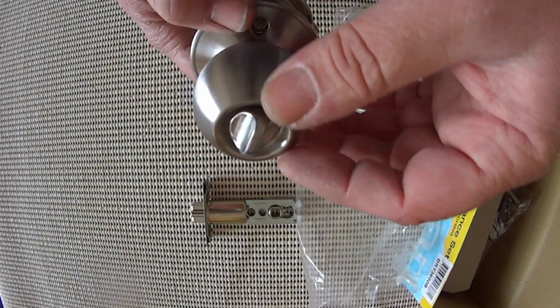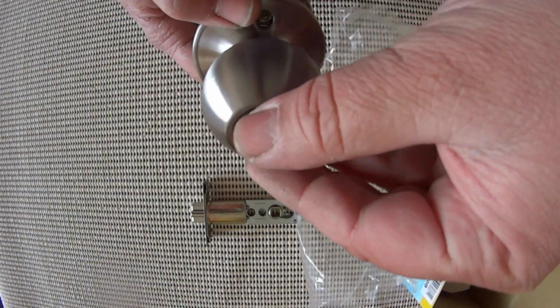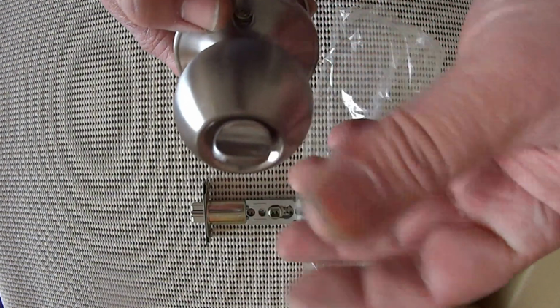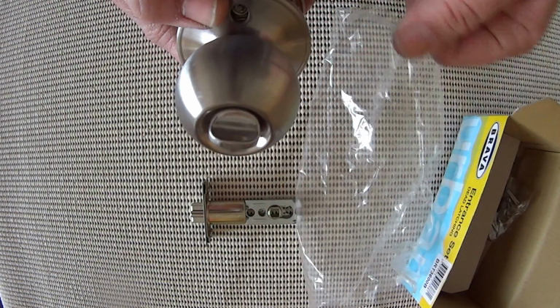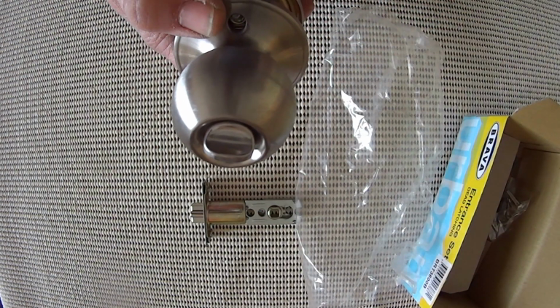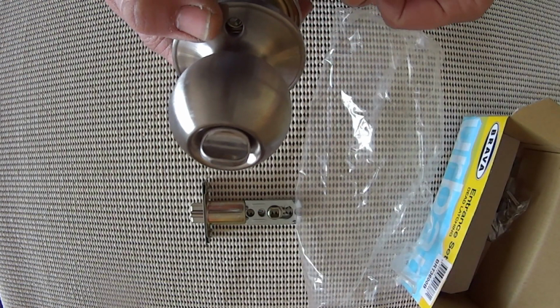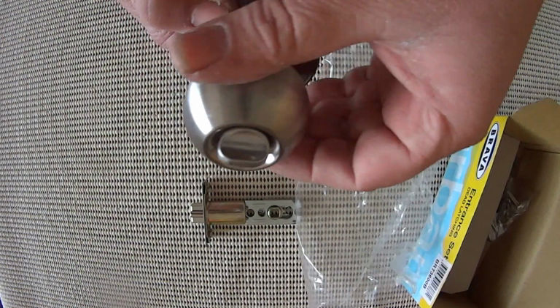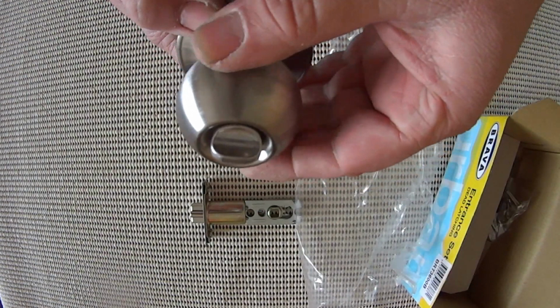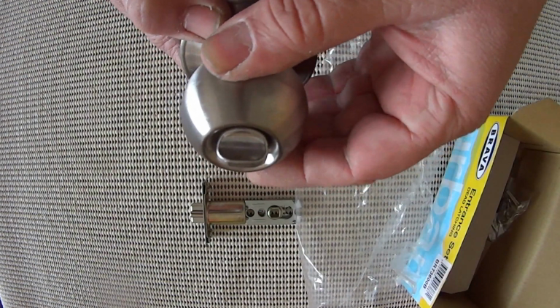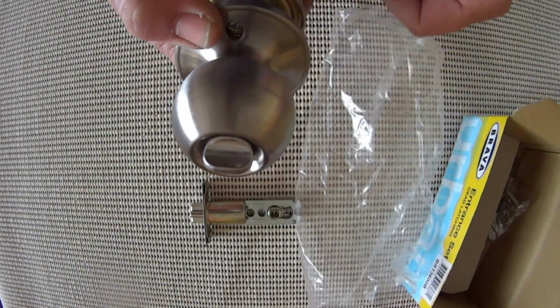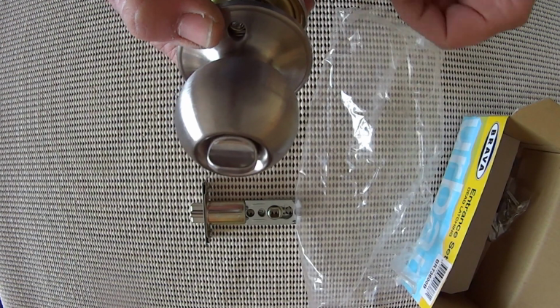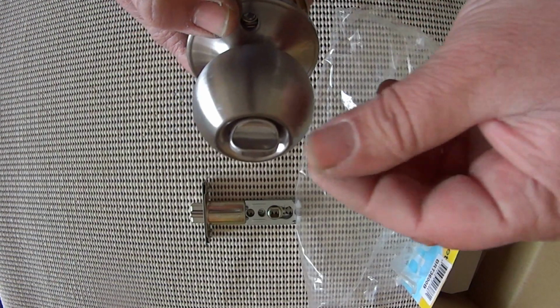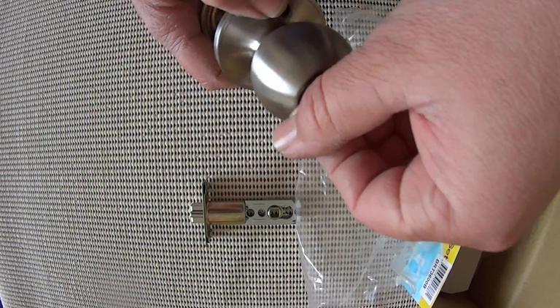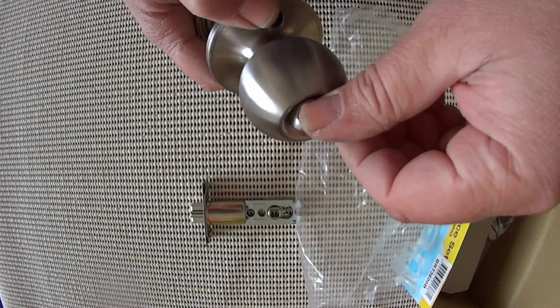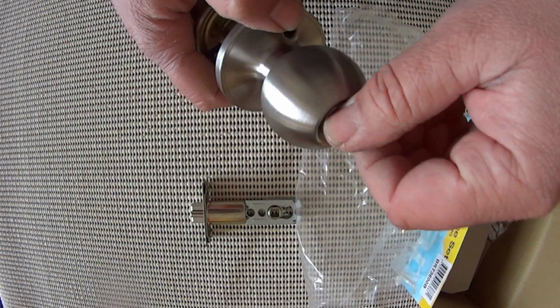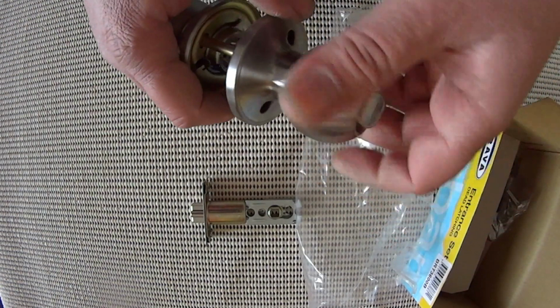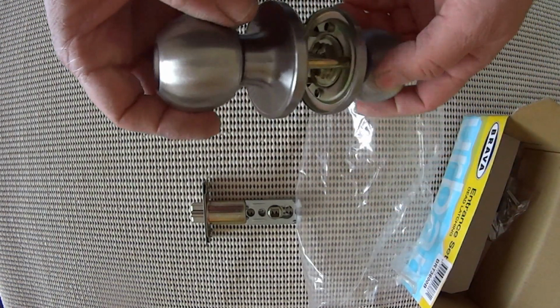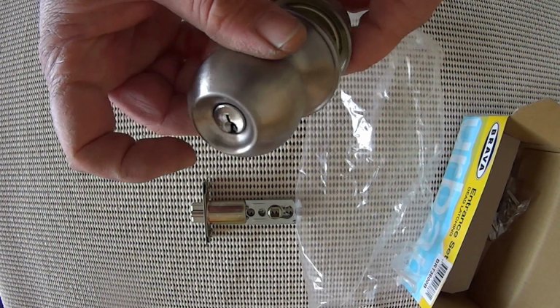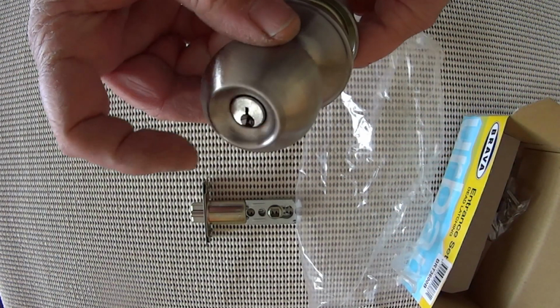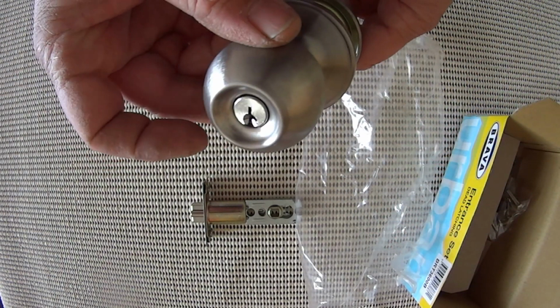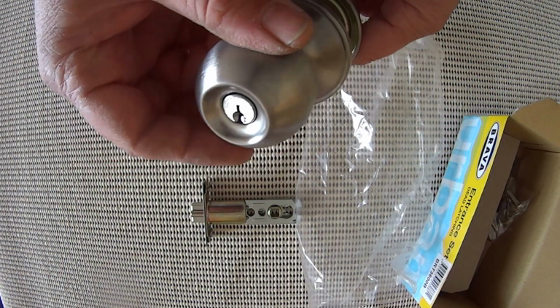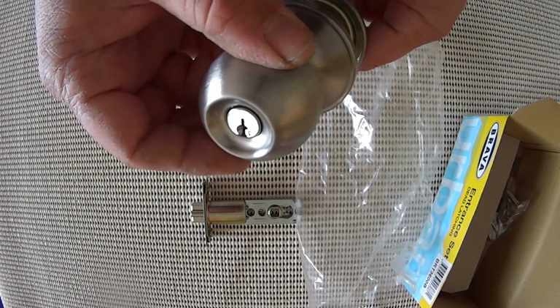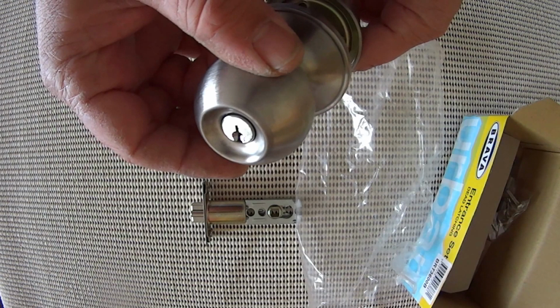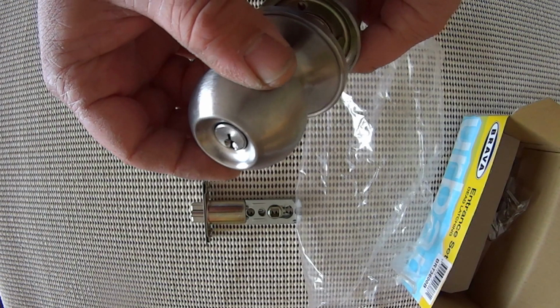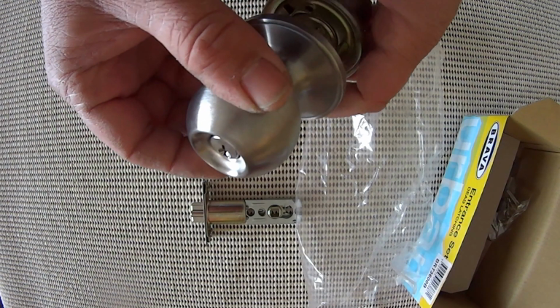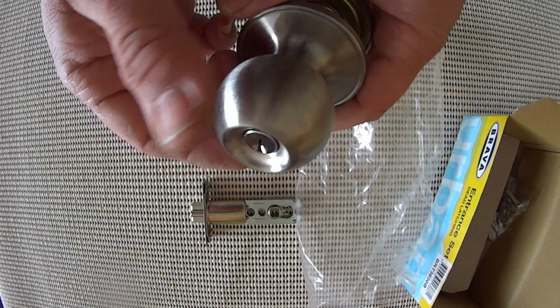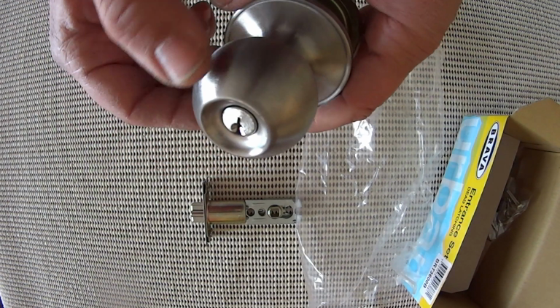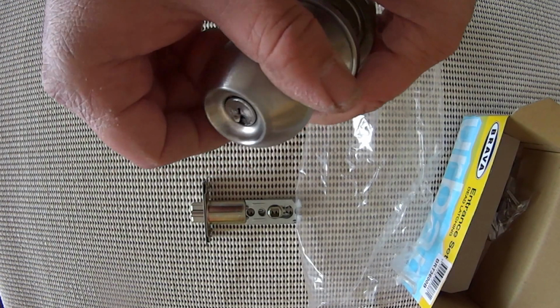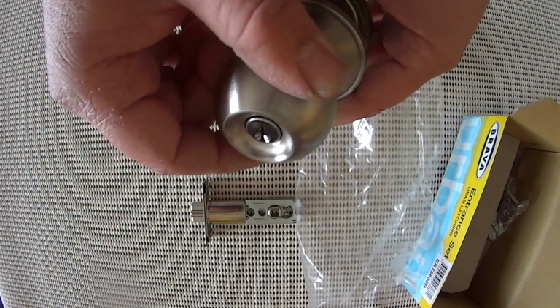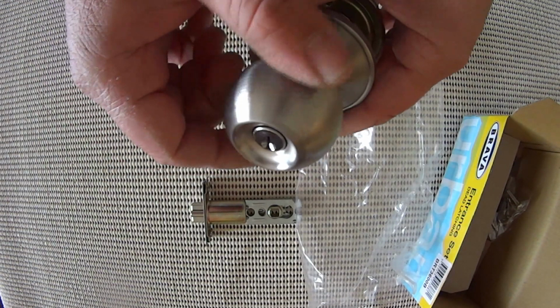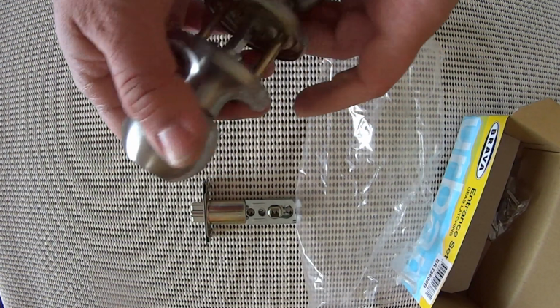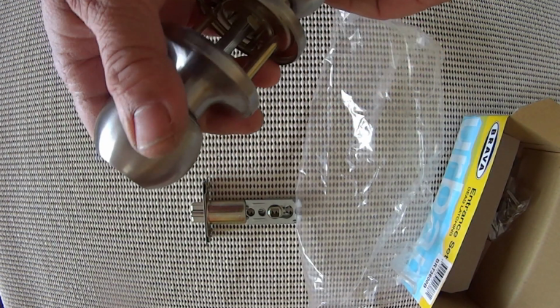To lock it from the inside you simply turn that and both handles become rigid. Once again you can do that from the outside as well — you turn your key and the handle becomes rigid. If it's in the unlock position you can turn the knob.